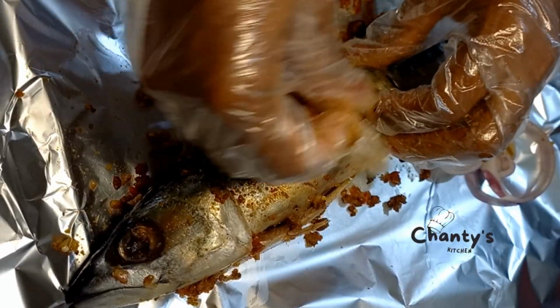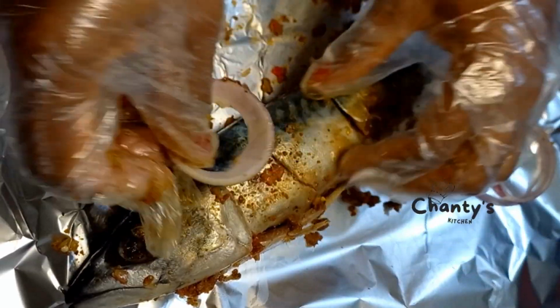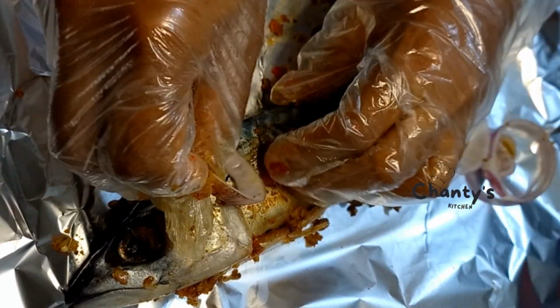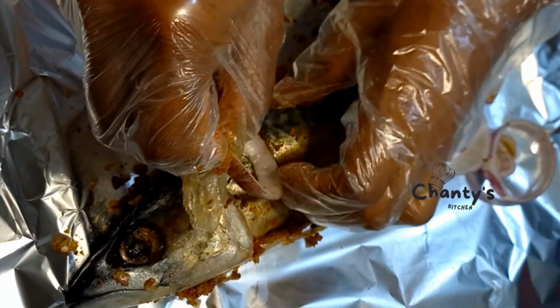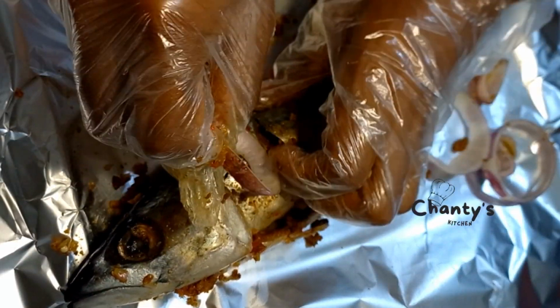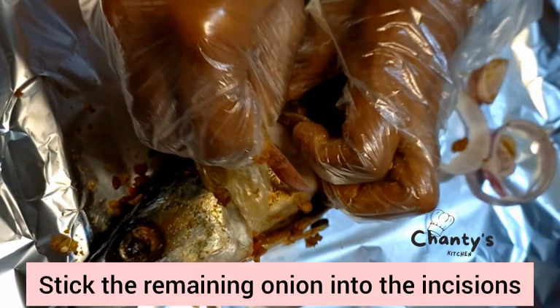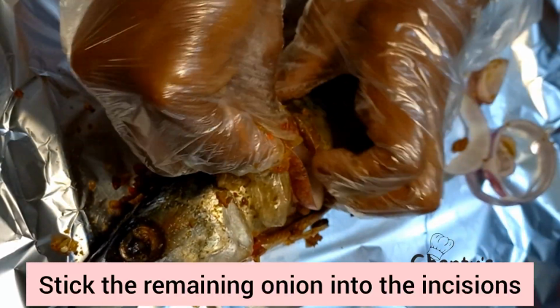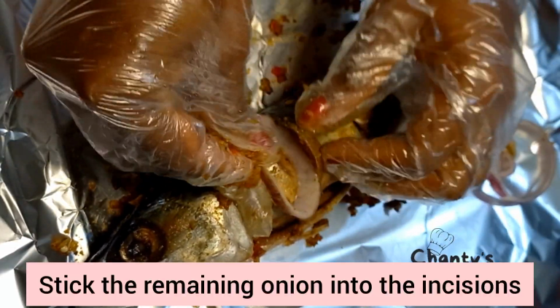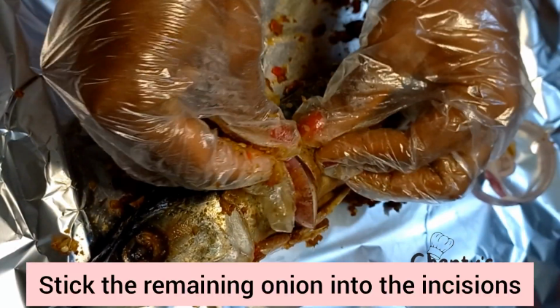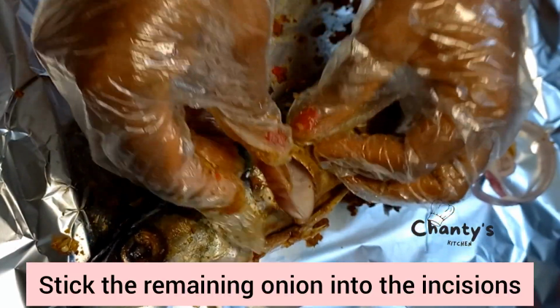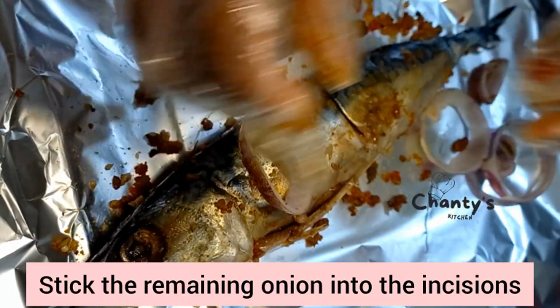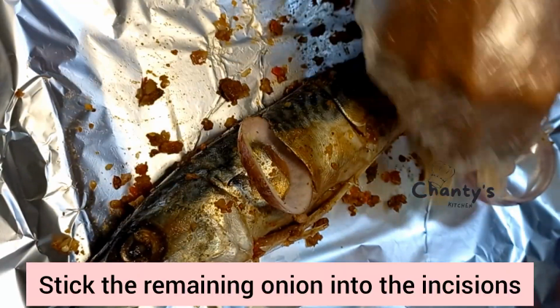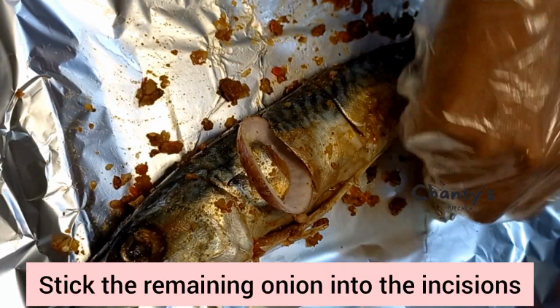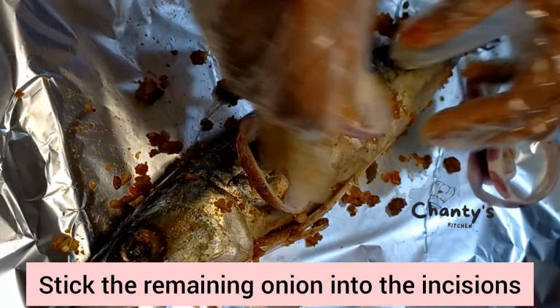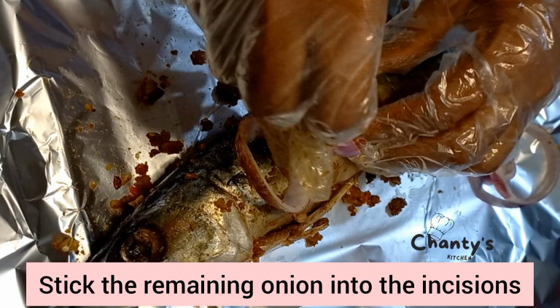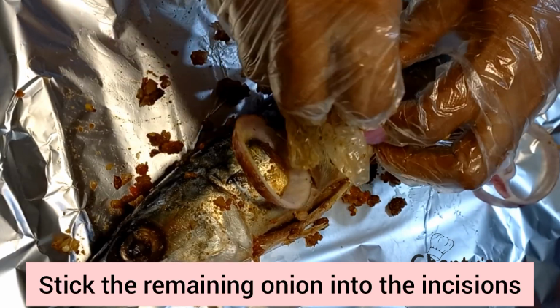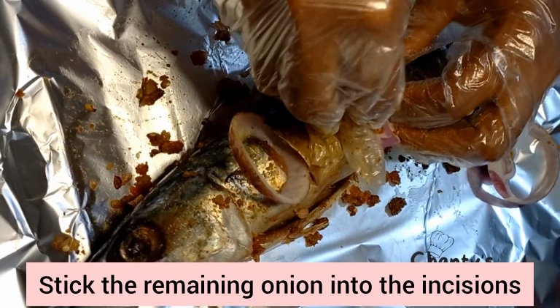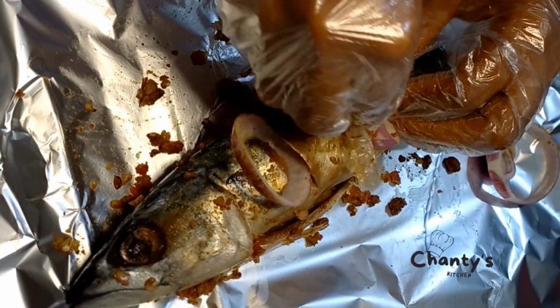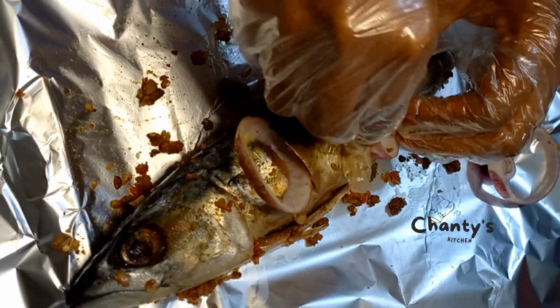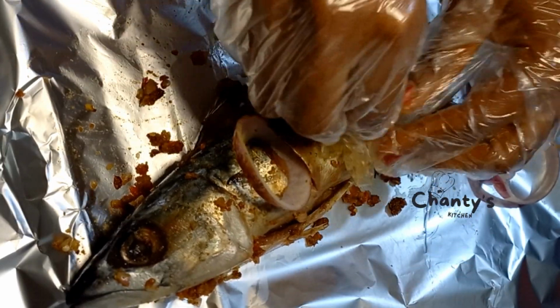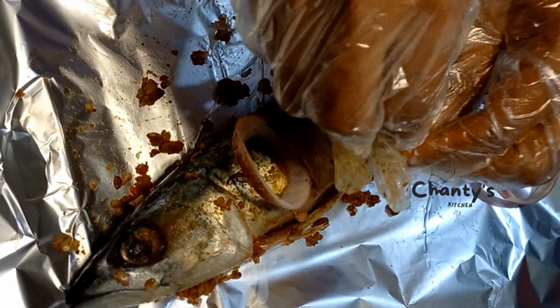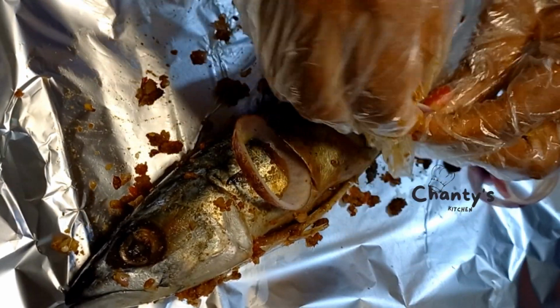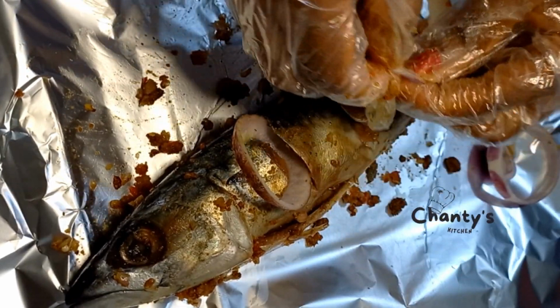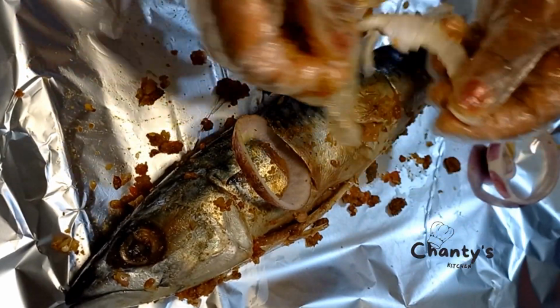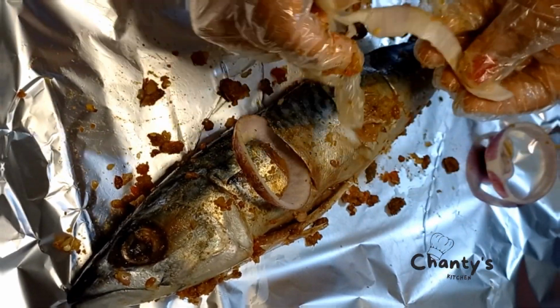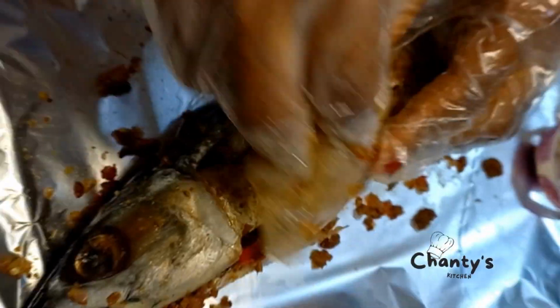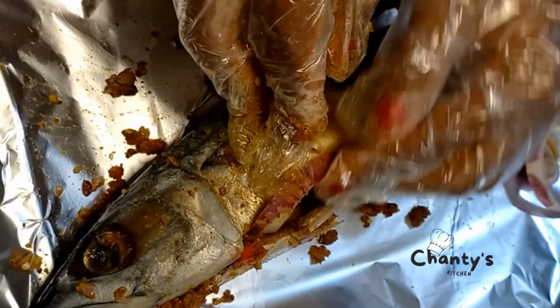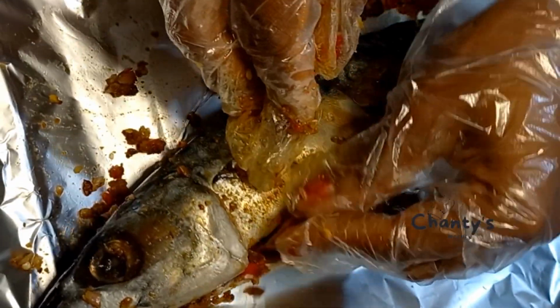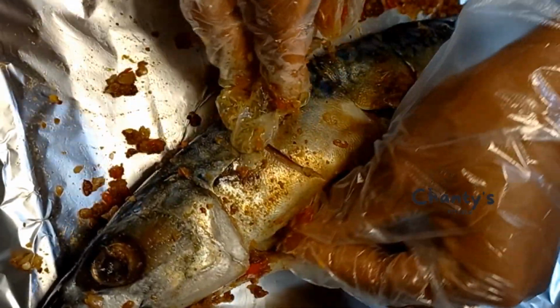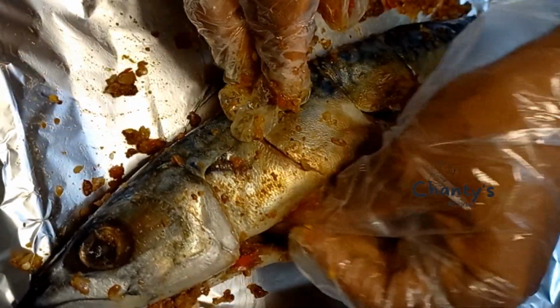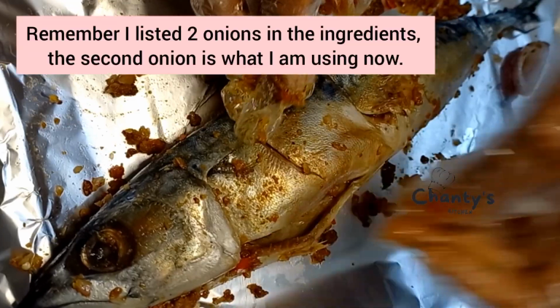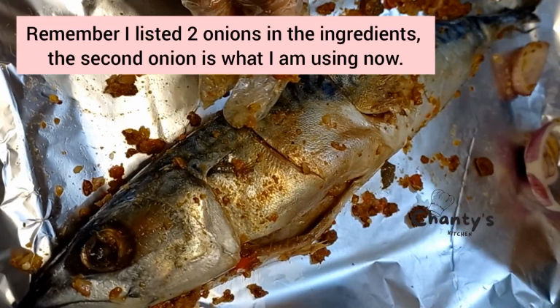Once you're done, you can place some of the onions in the incision. Remember, use one onion for the mix. I'm using the second one now to stuff it.